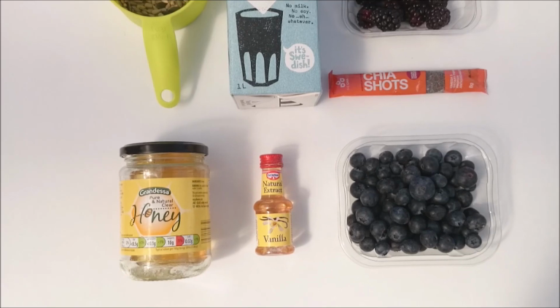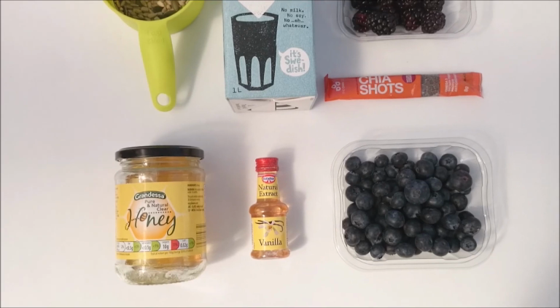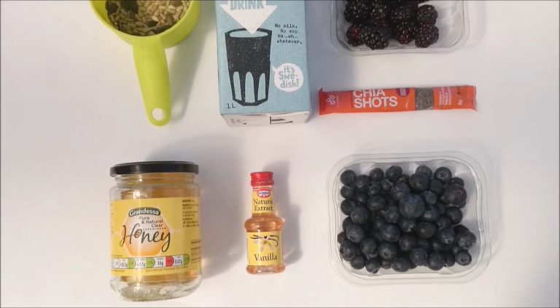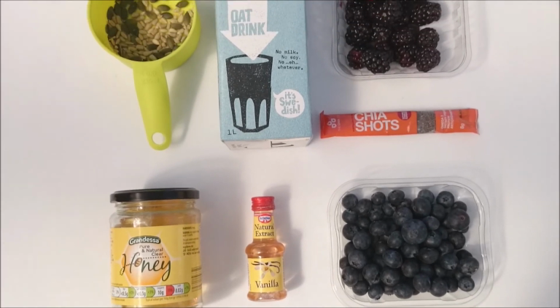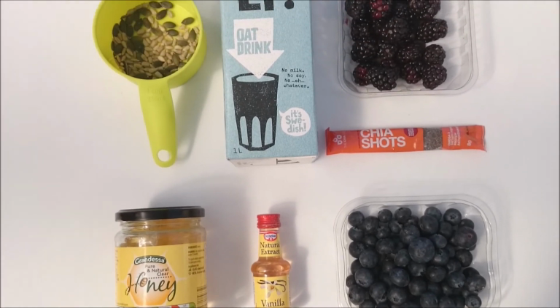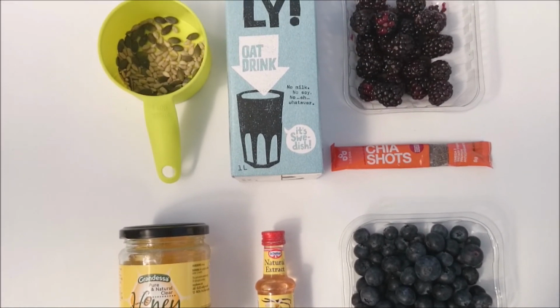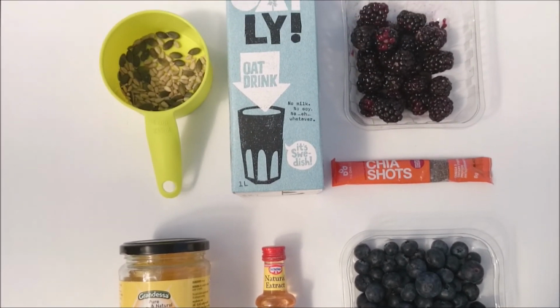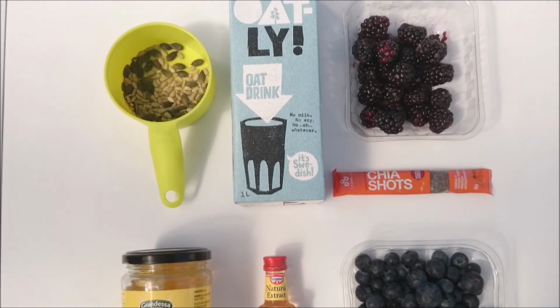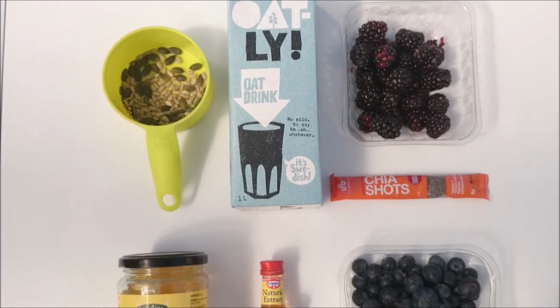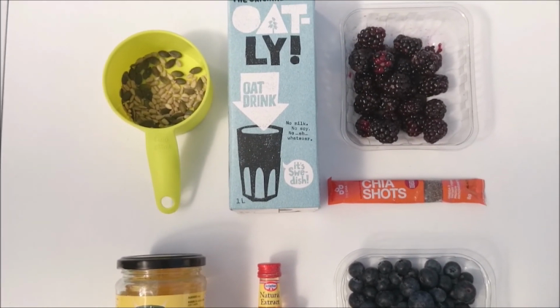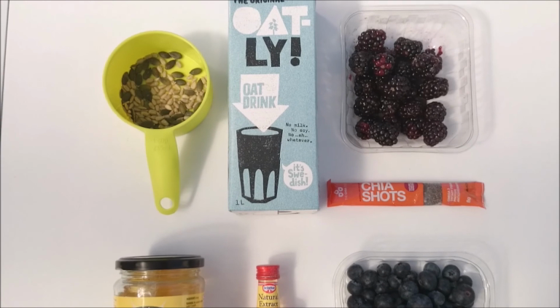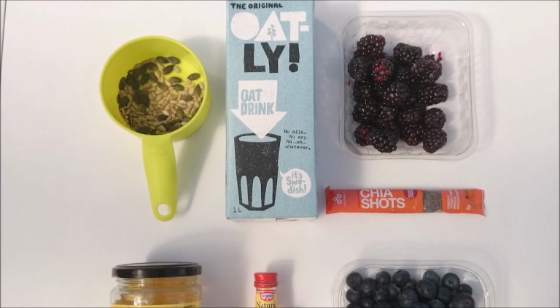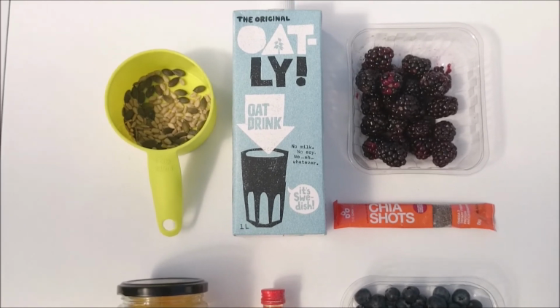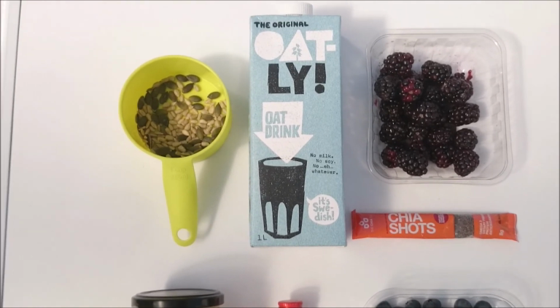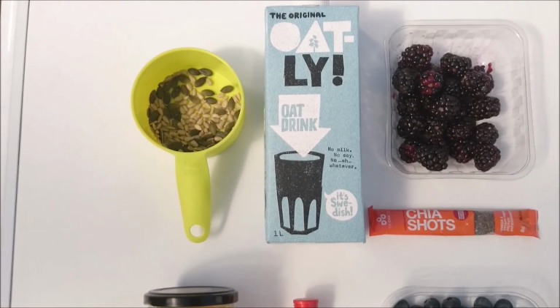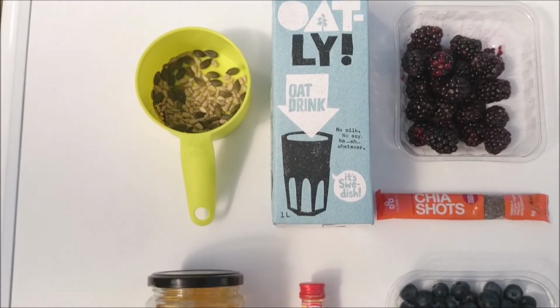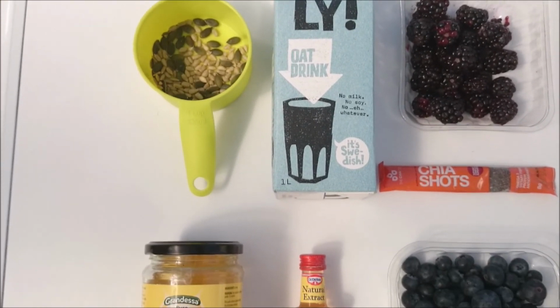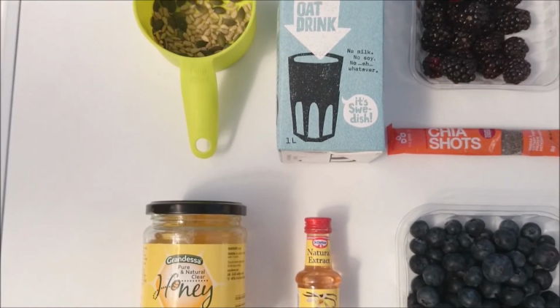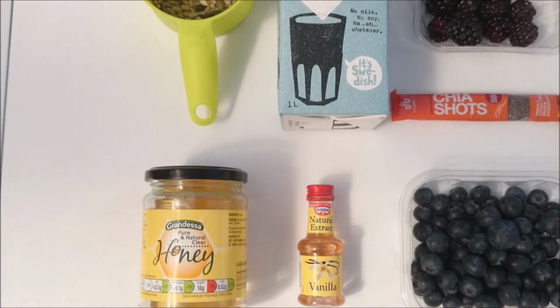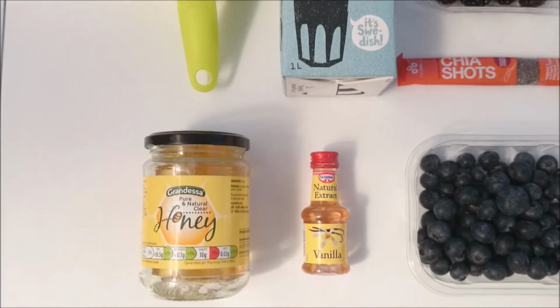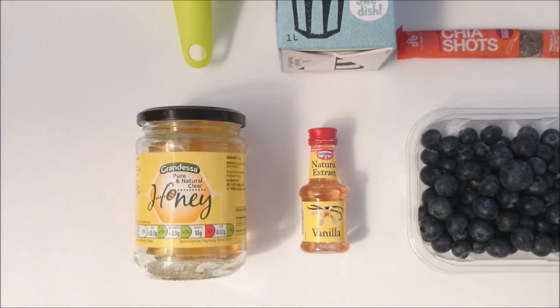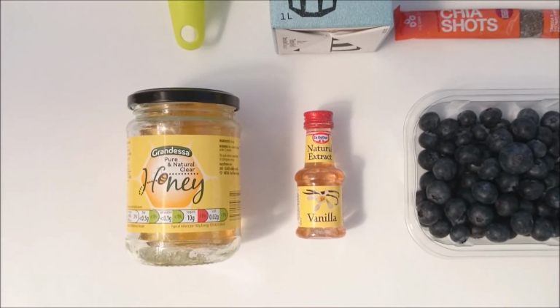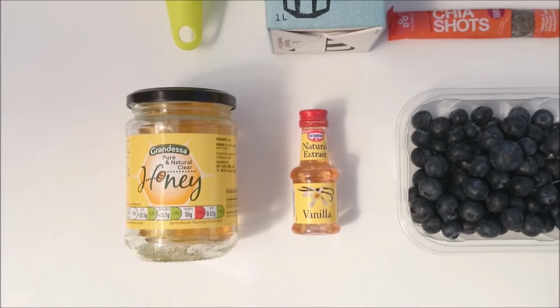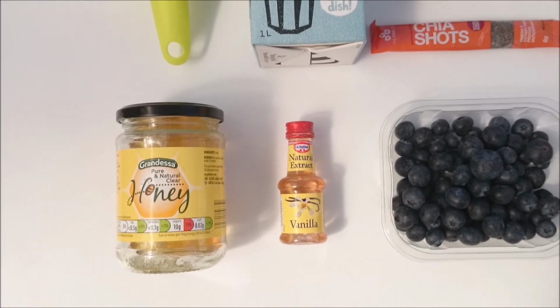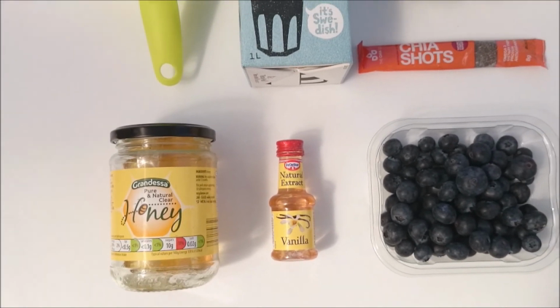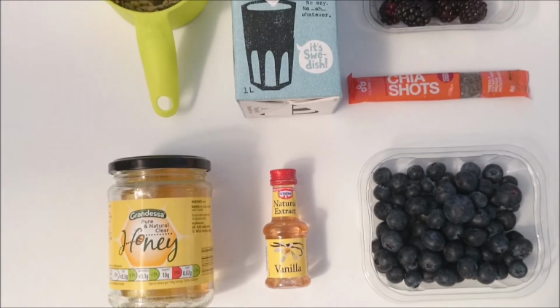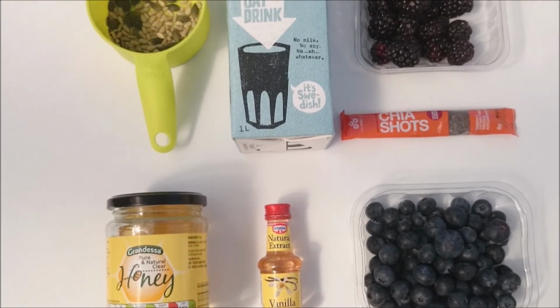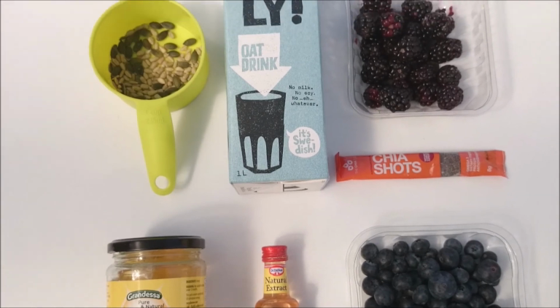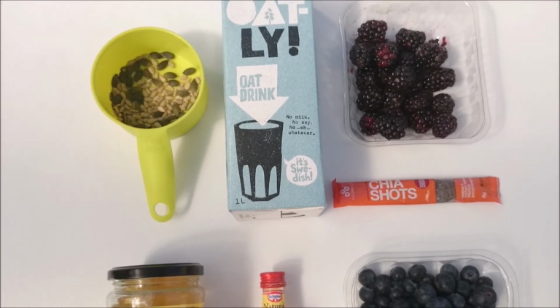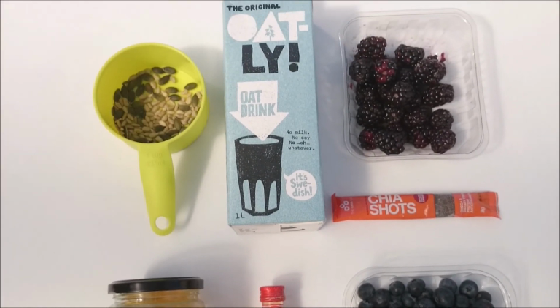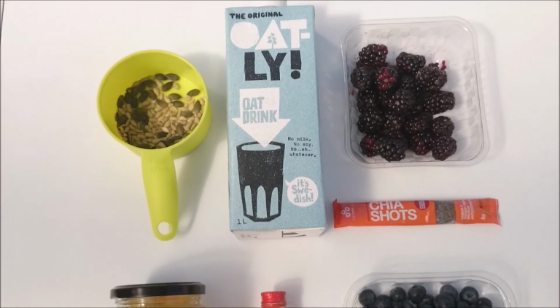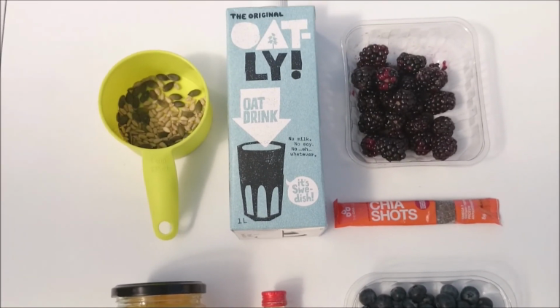This week's smoothie recipe is inspired by my friend Maria at Best Aid Blogger. I'll leave her link below — it's a very energetic smoothie, so let's get started.